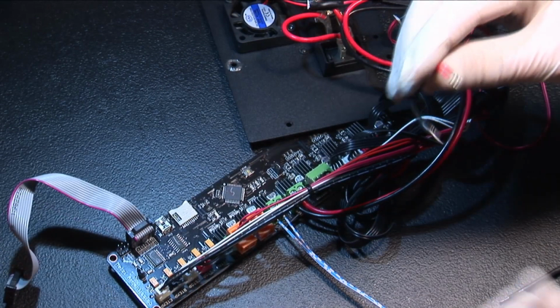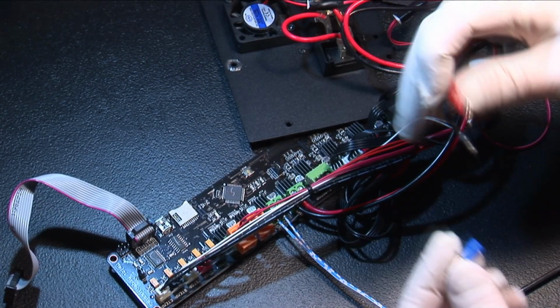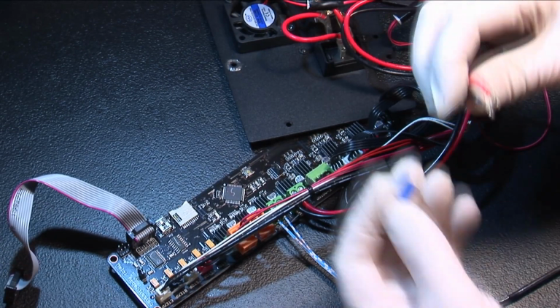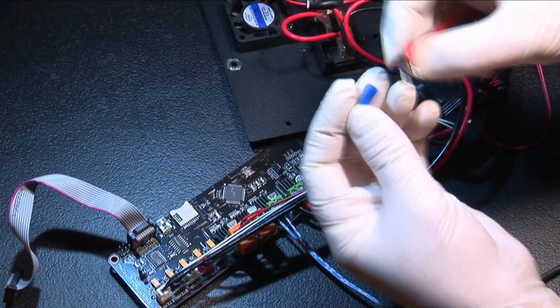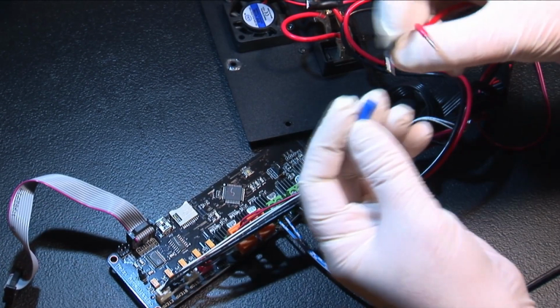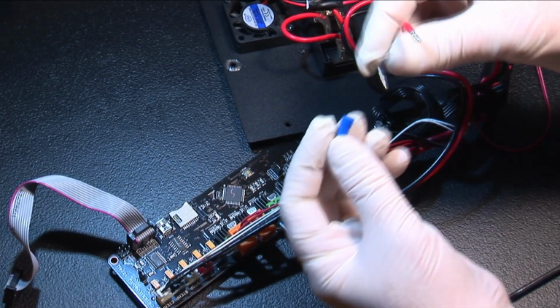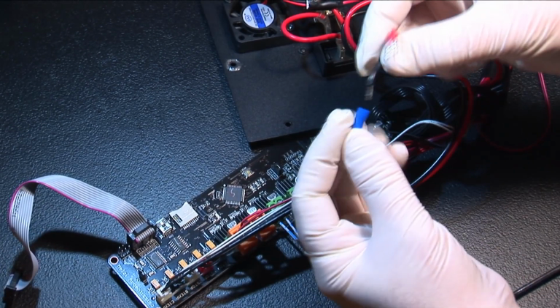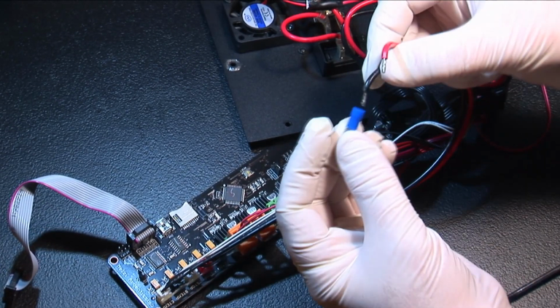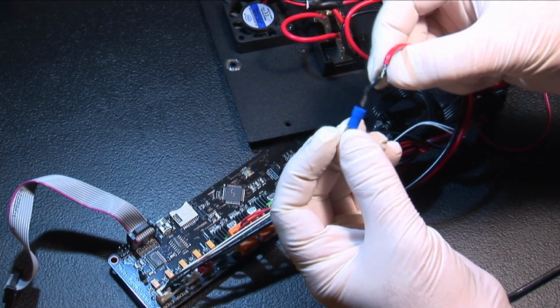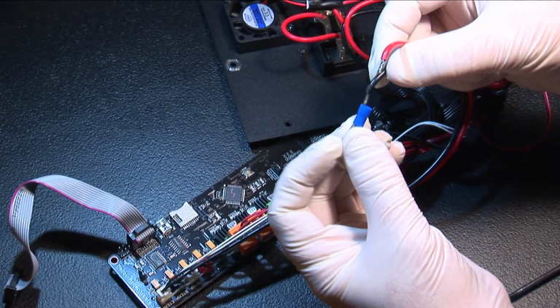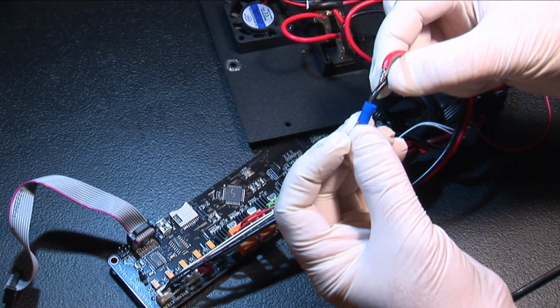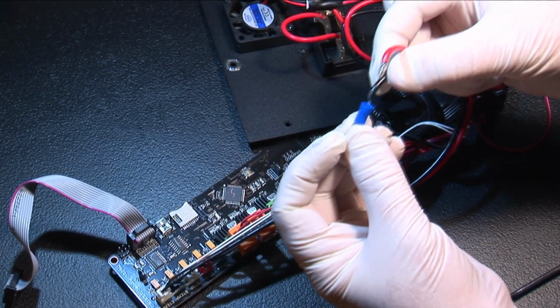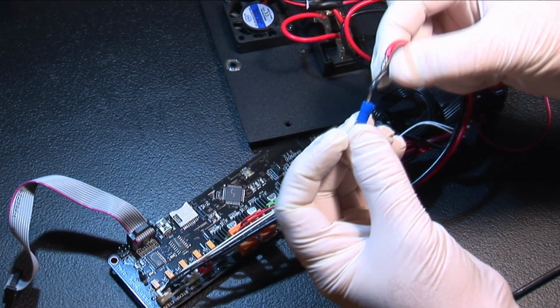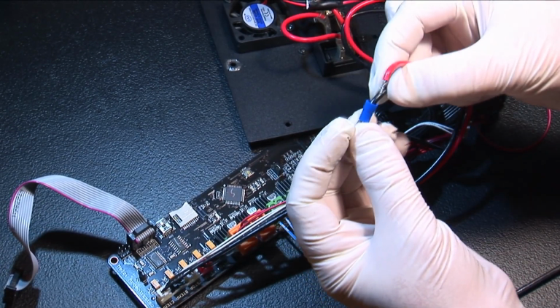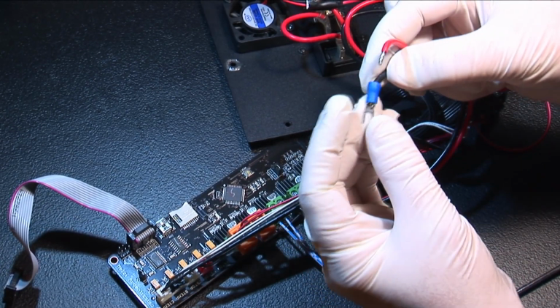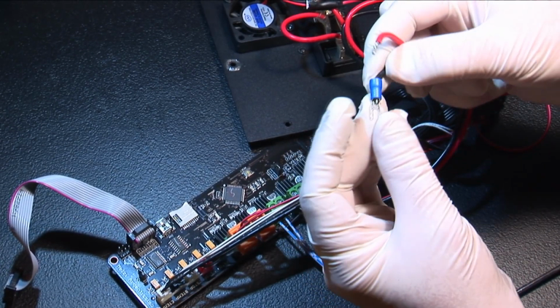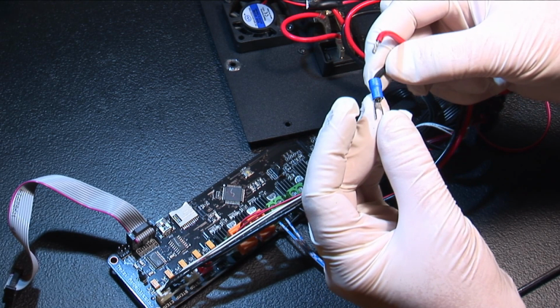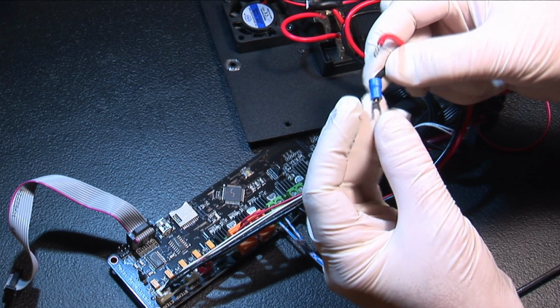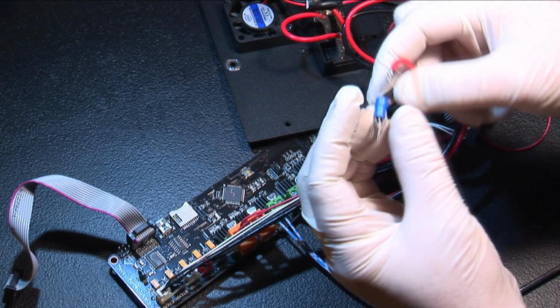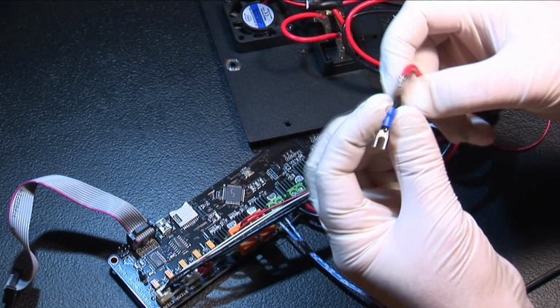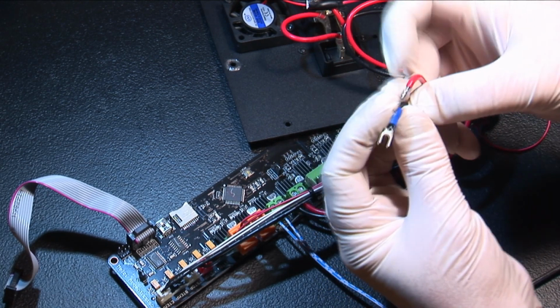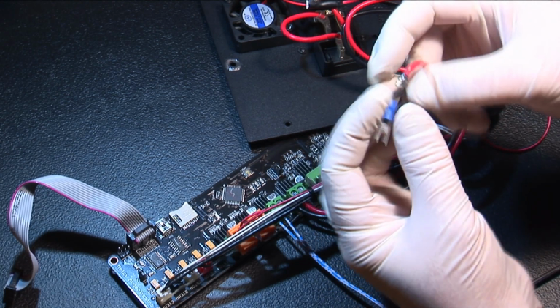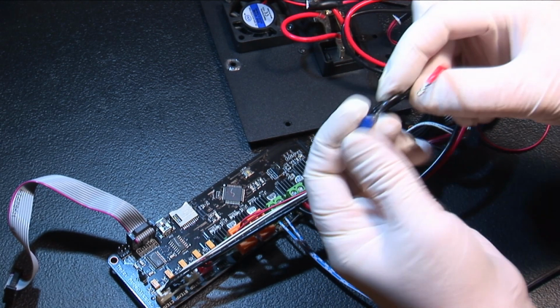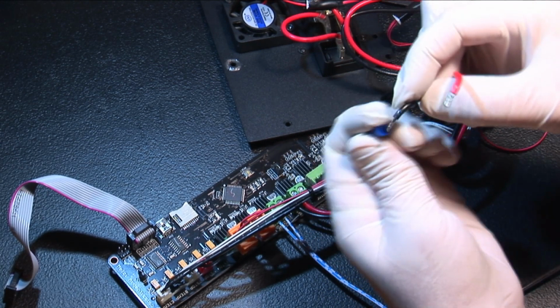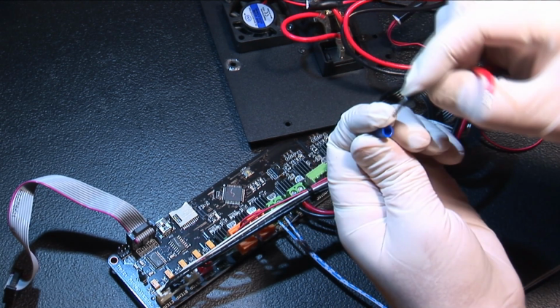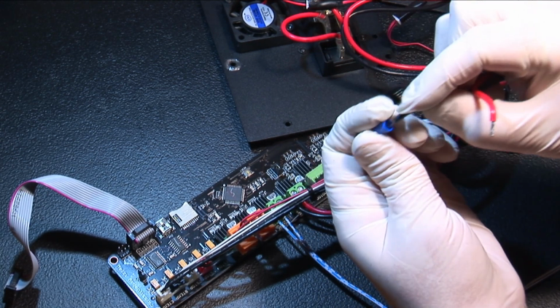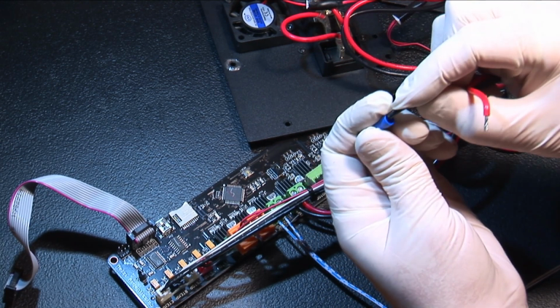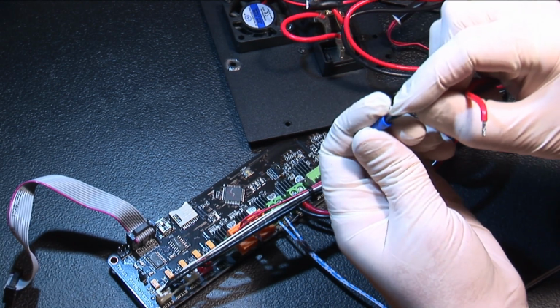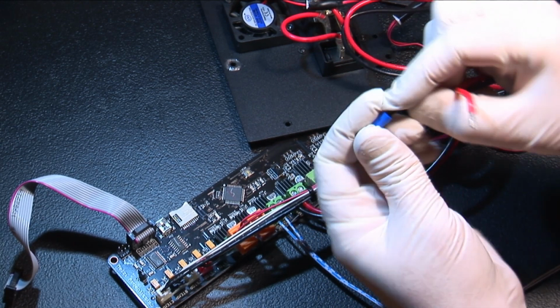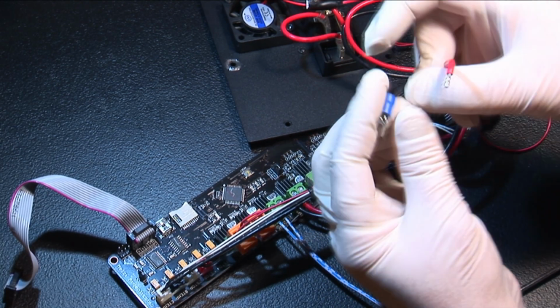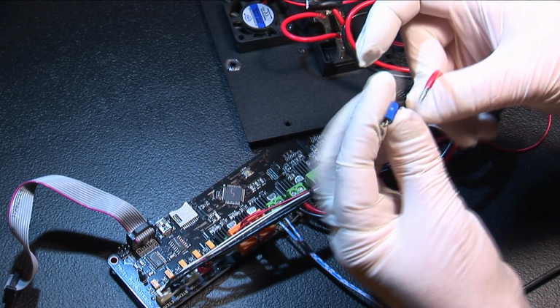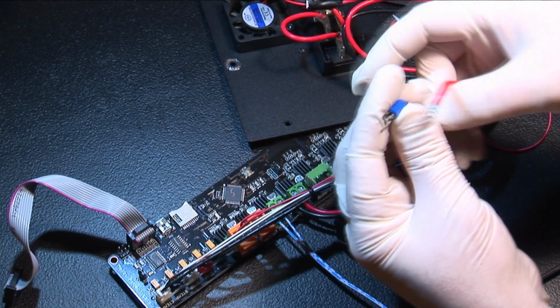Next, find the connectors that were shipped with the kit and crimp them onto the wires coming from the hotbed. These are the wires that you originally removed from the control board.